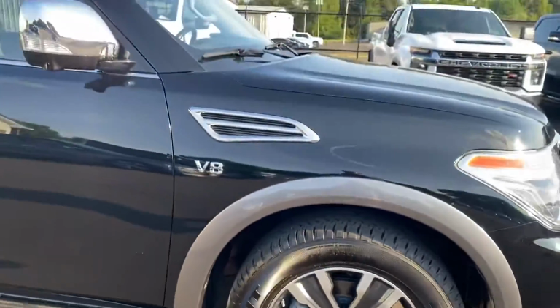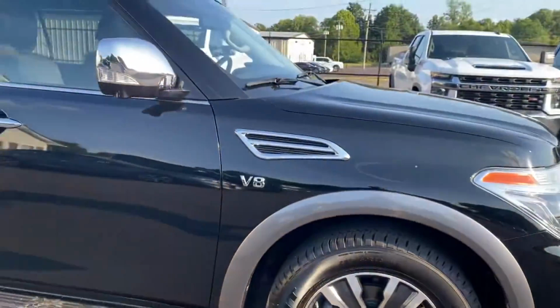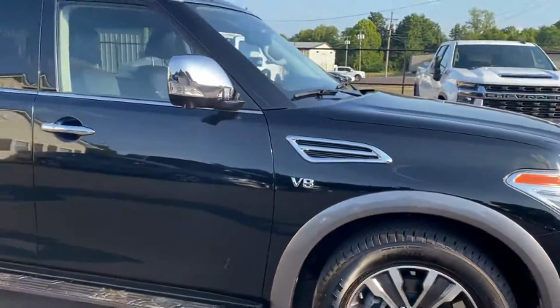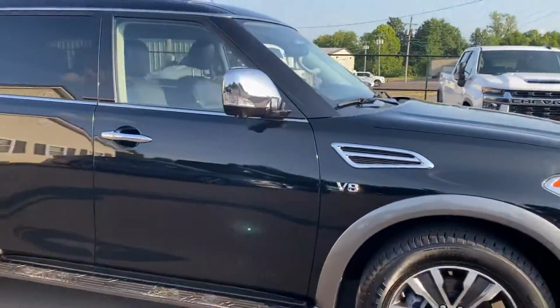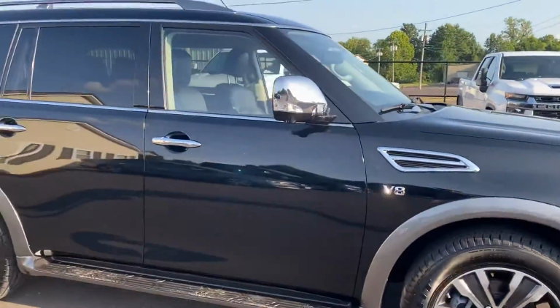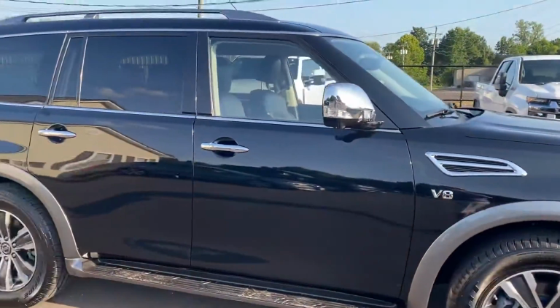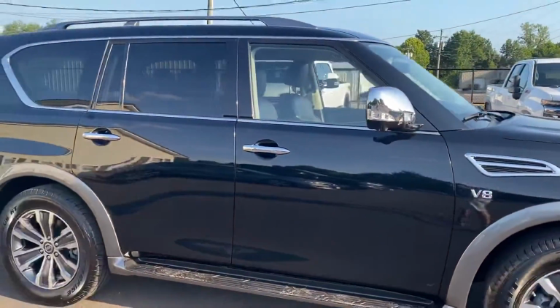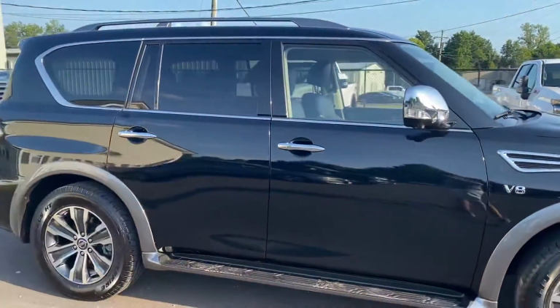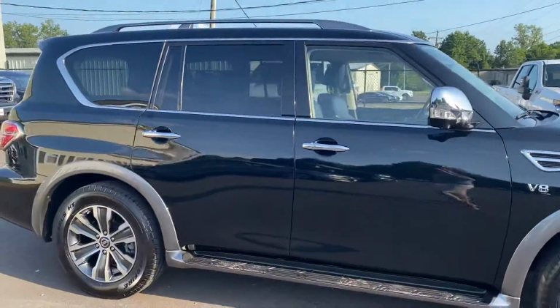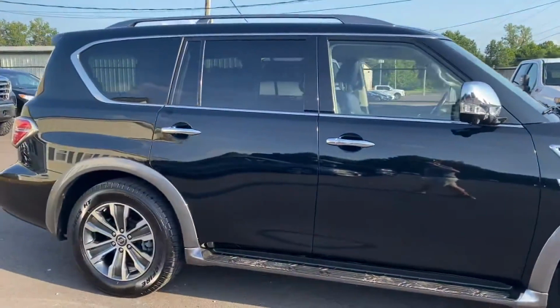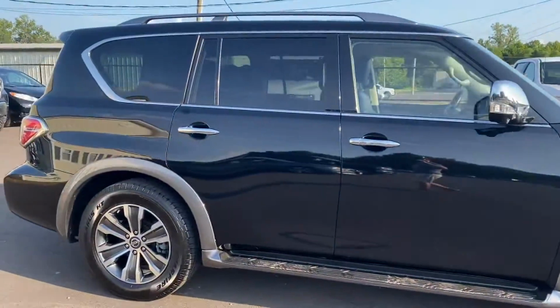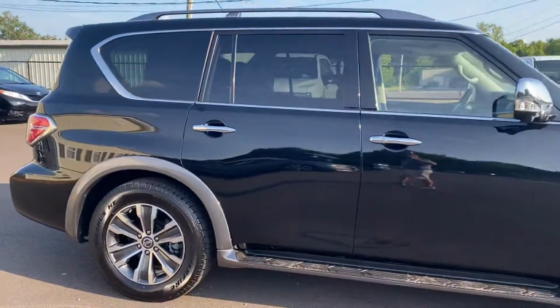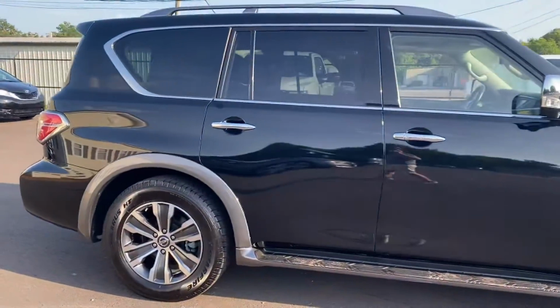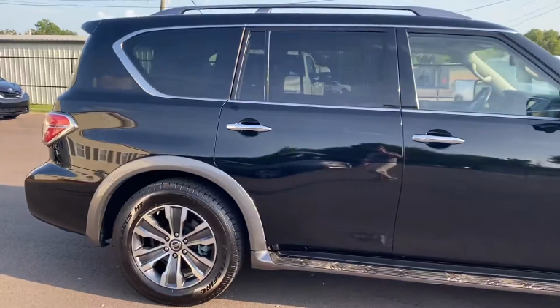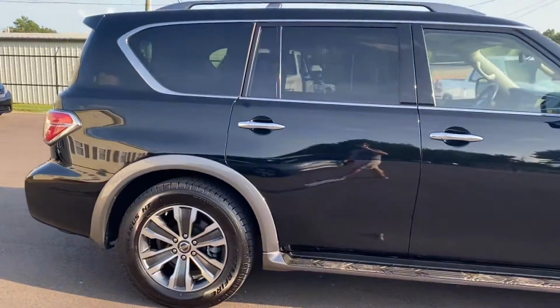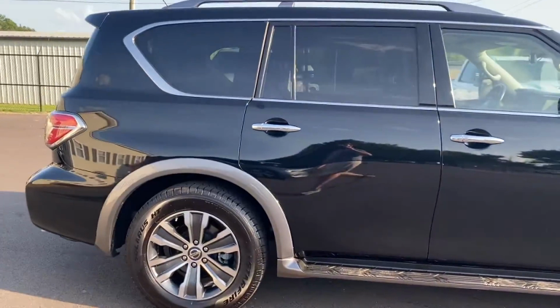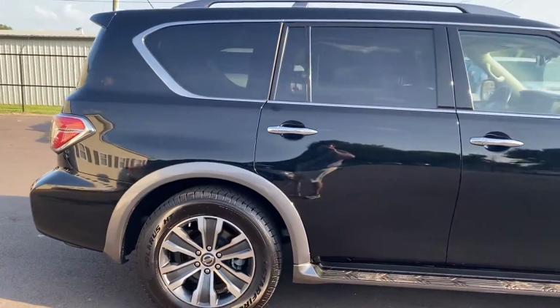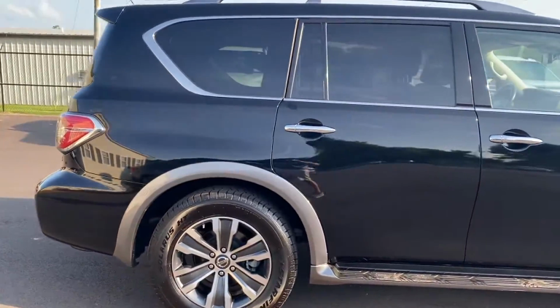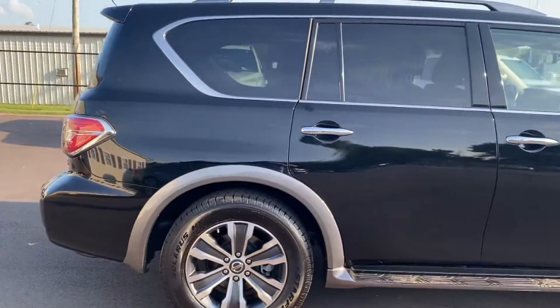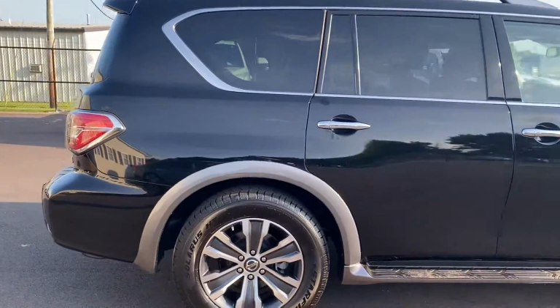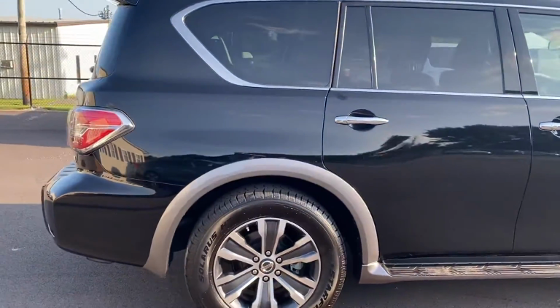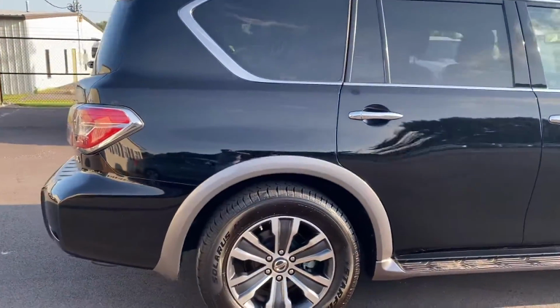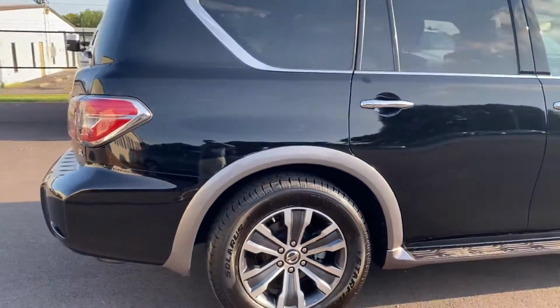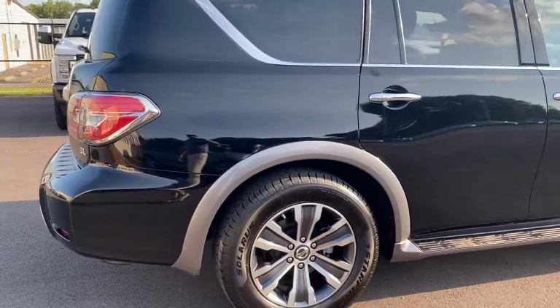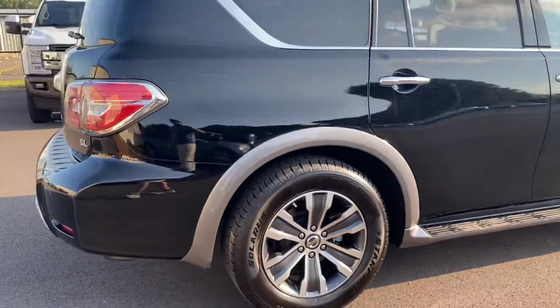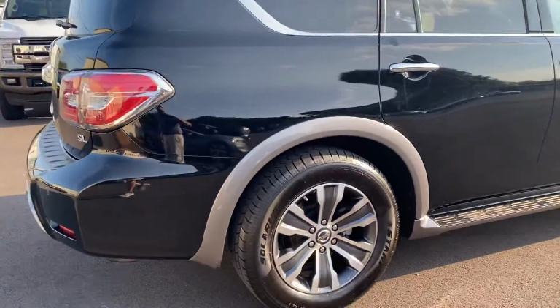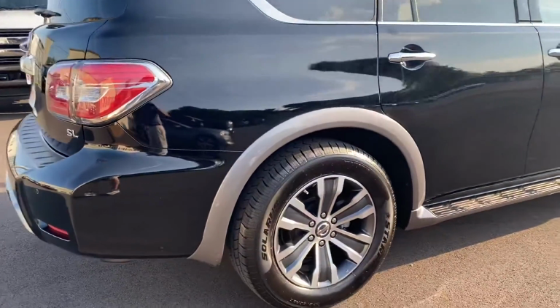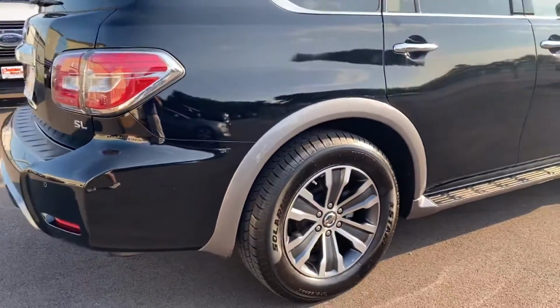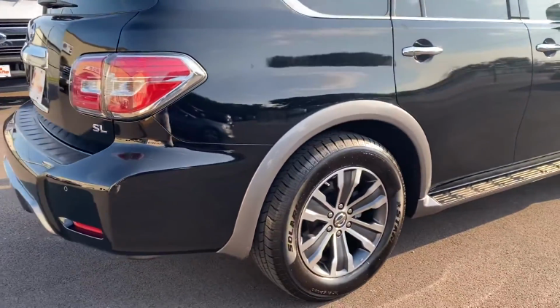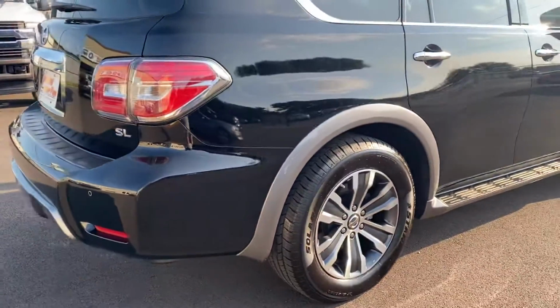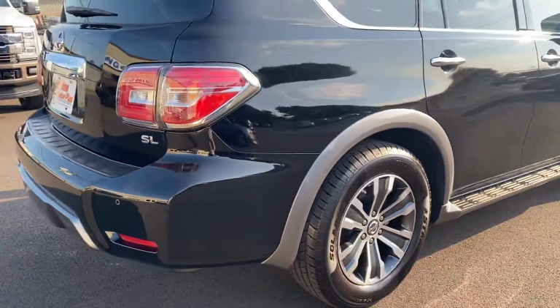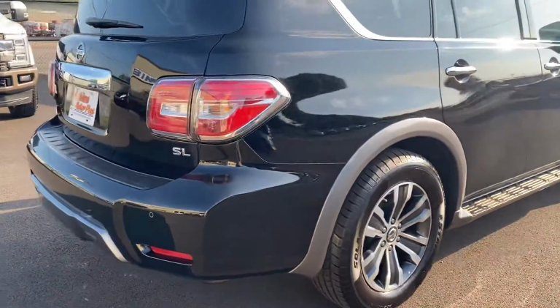Moving on down the passenger side, much, much better condition overall on this one. No curbing, and a new set of tires.